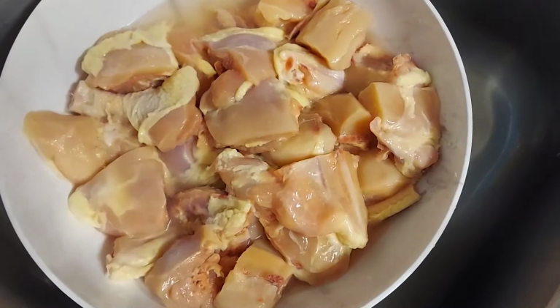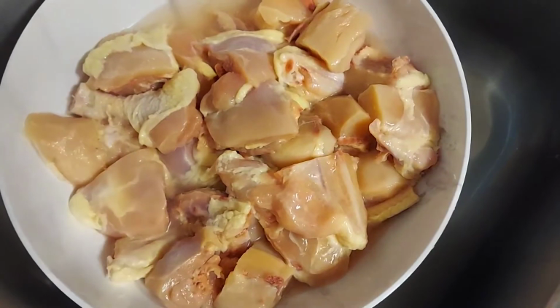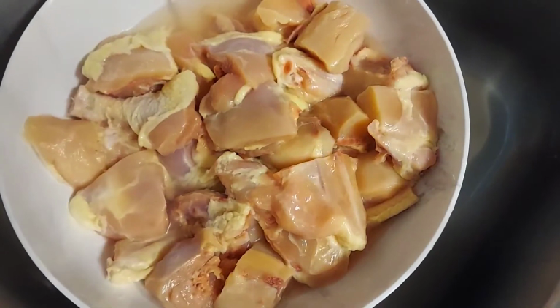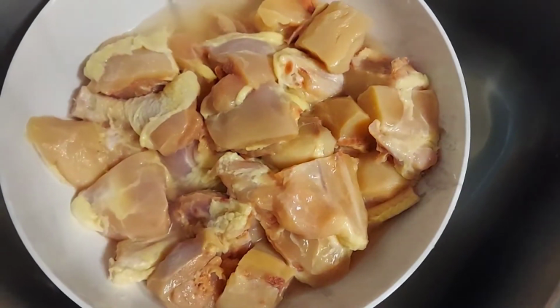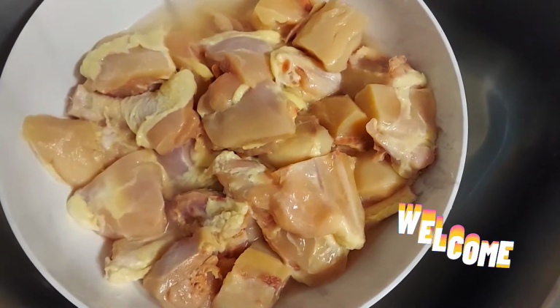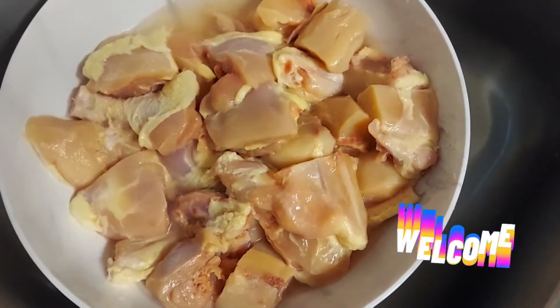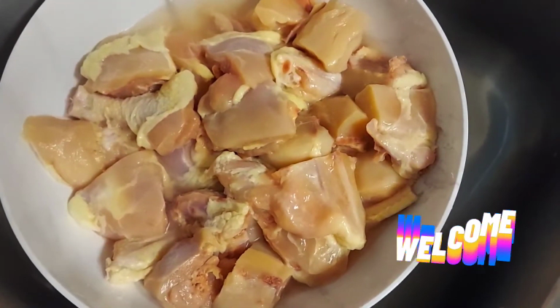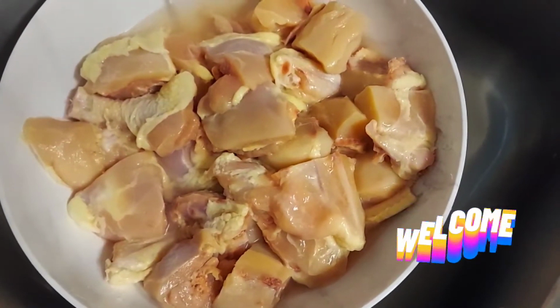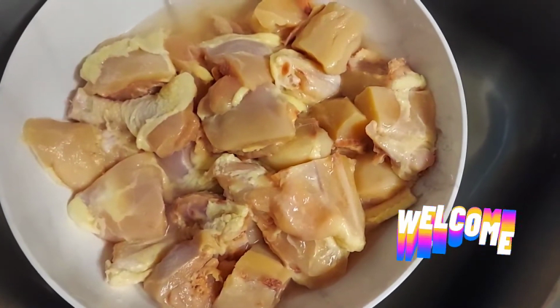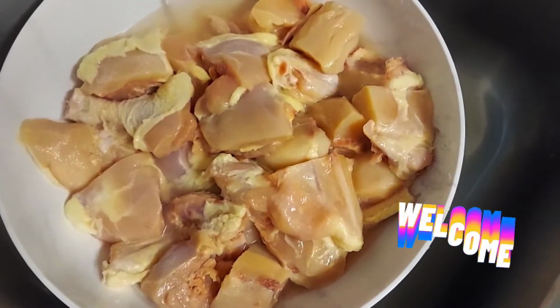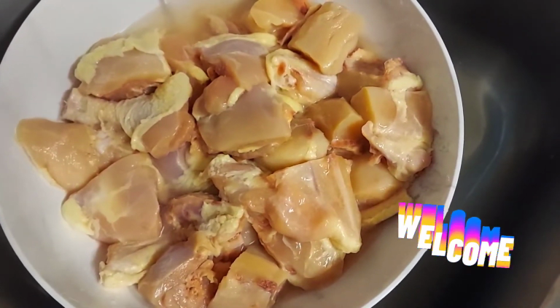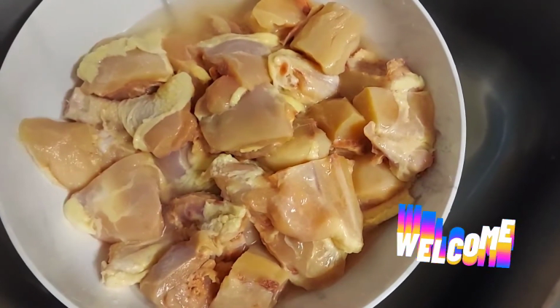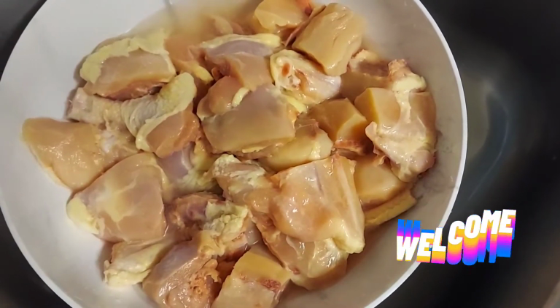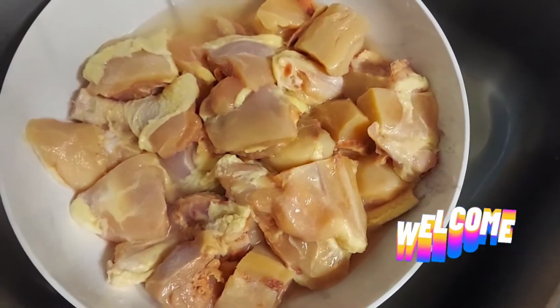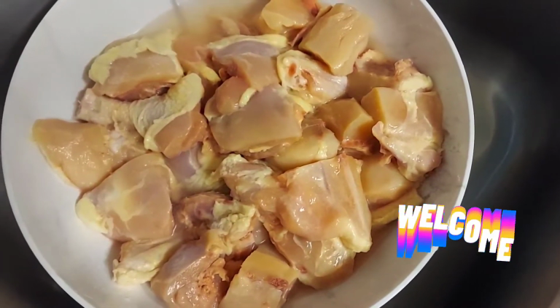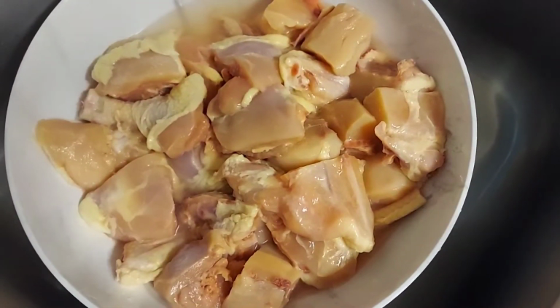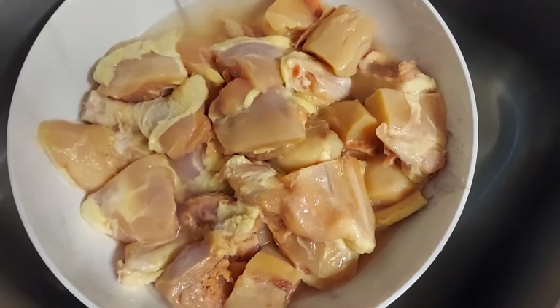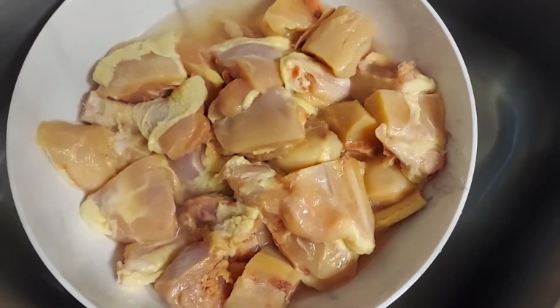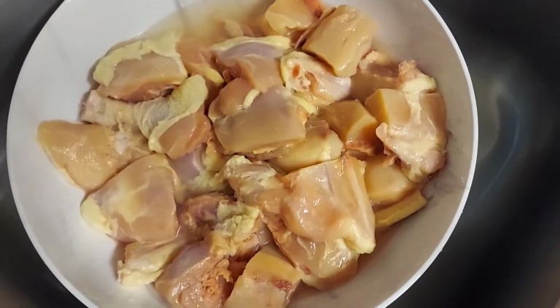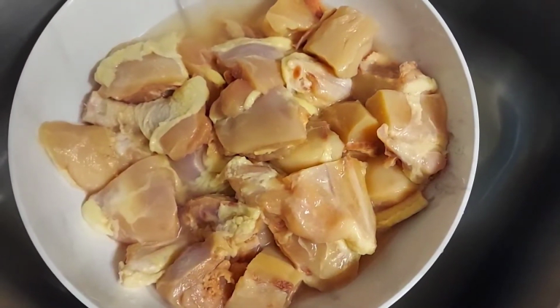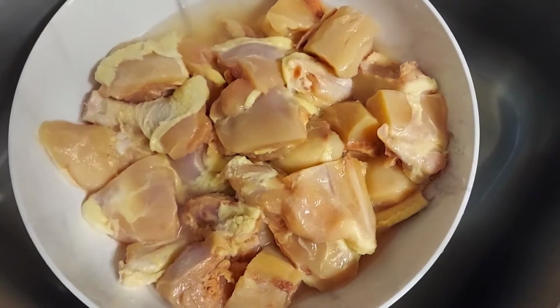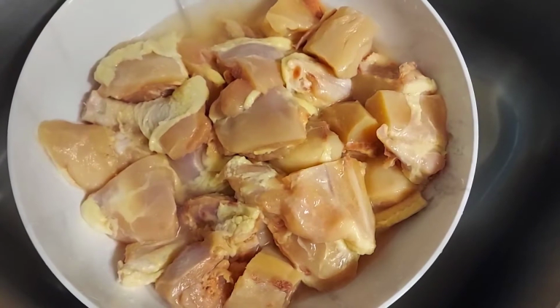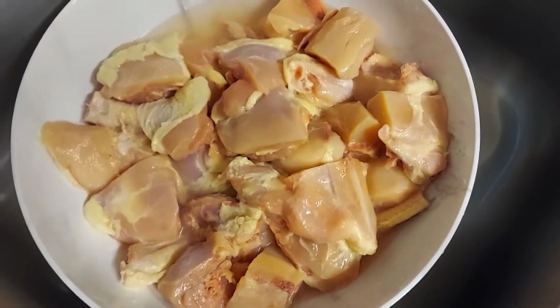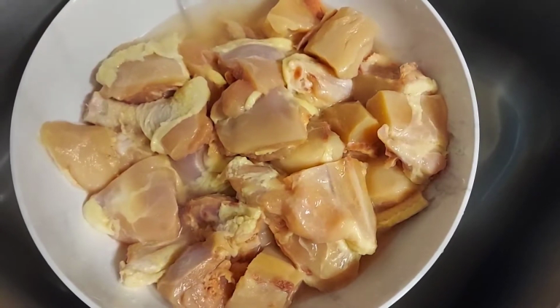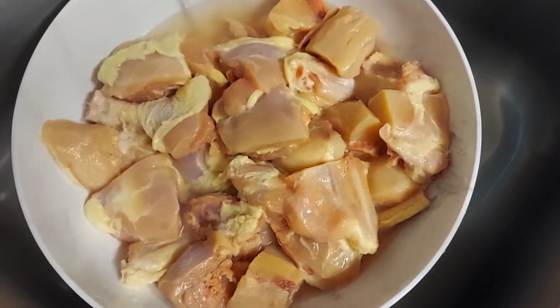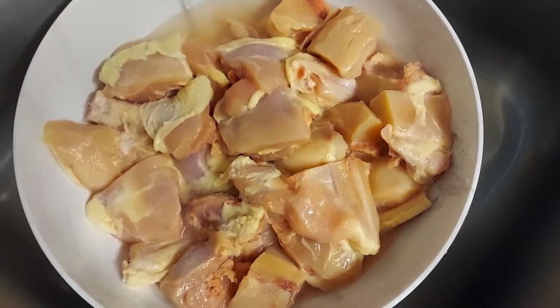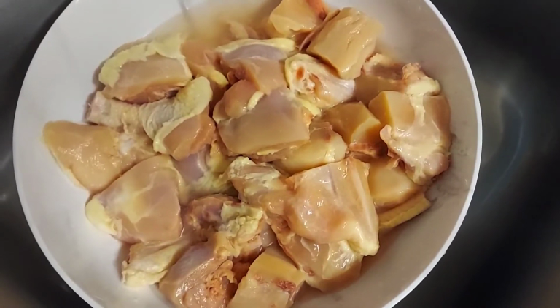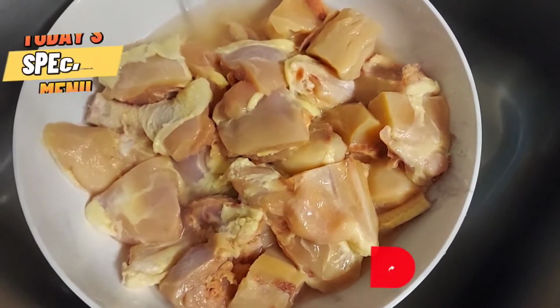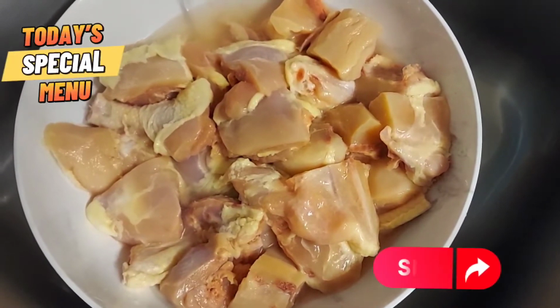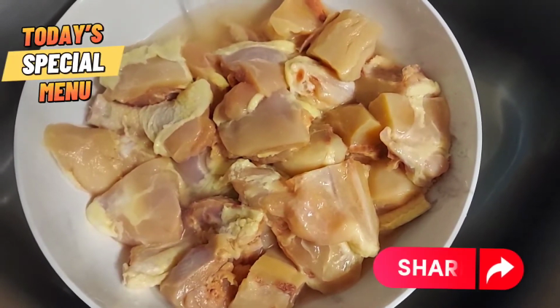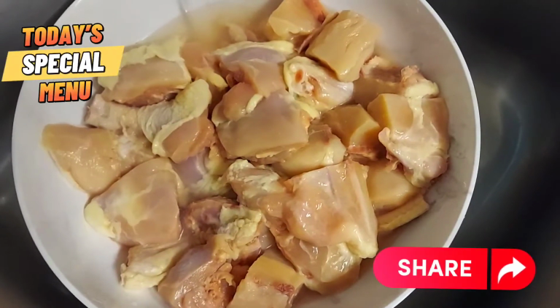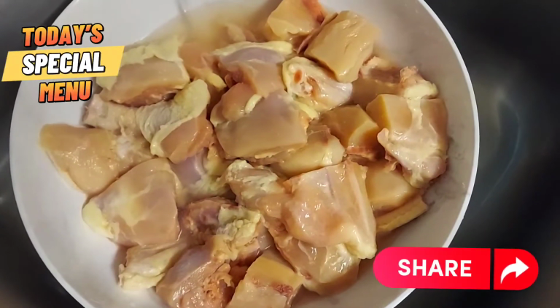I'm back again with another delicious recipe. Today I'll be making some Jamaican style curry chicken.